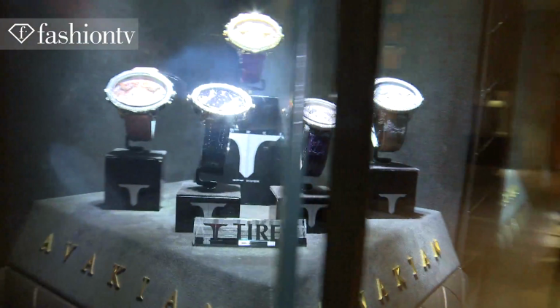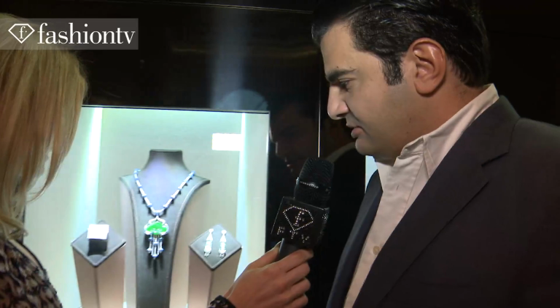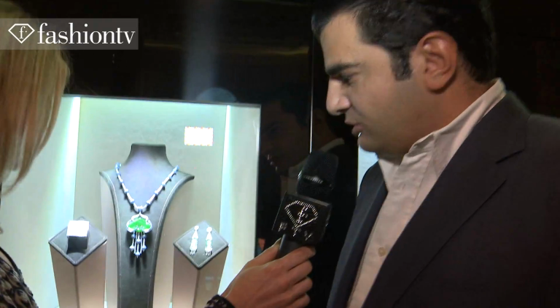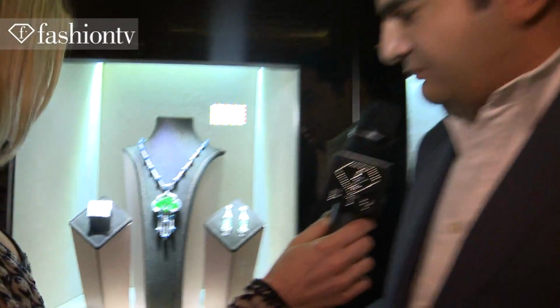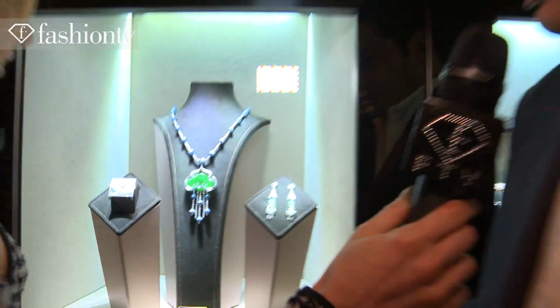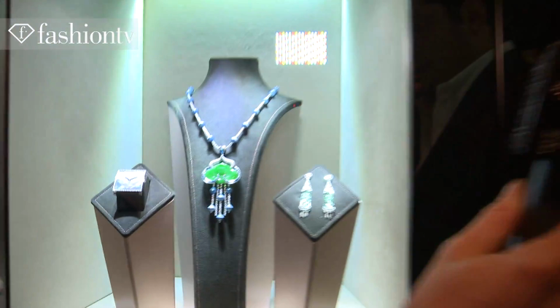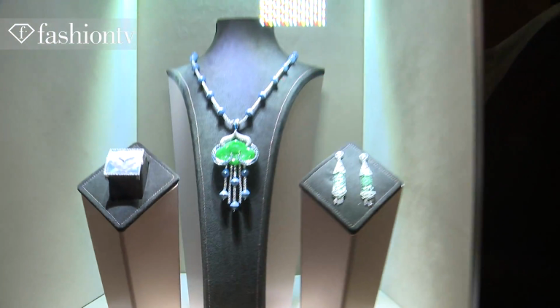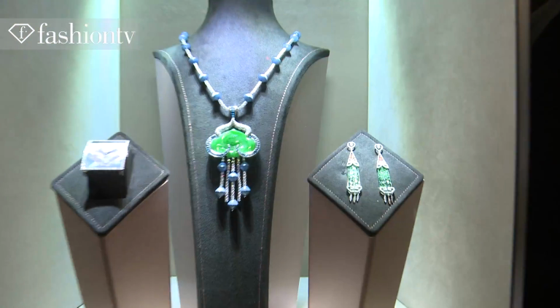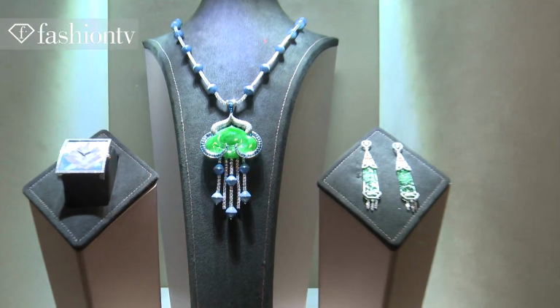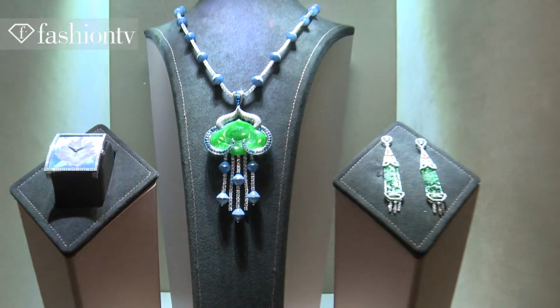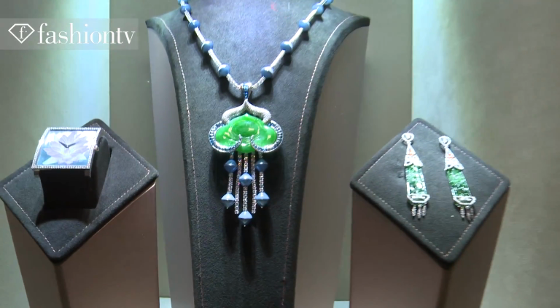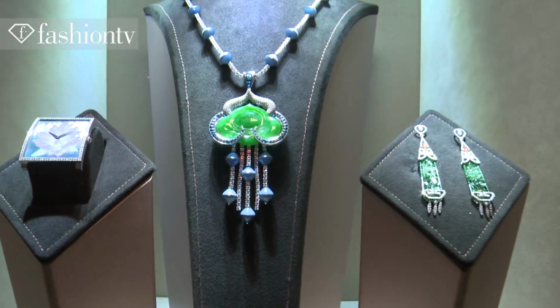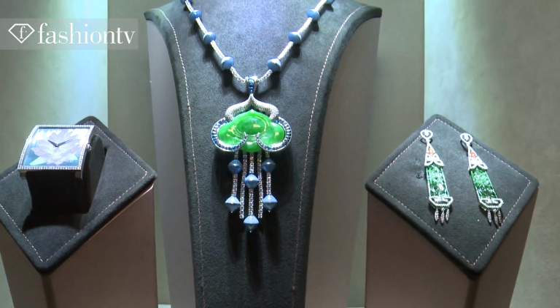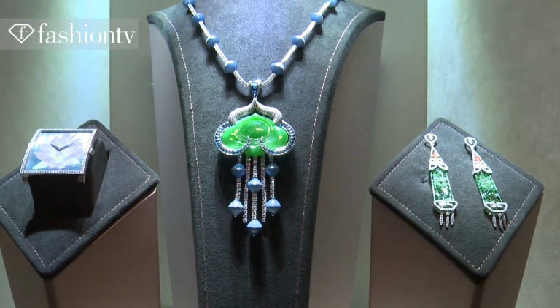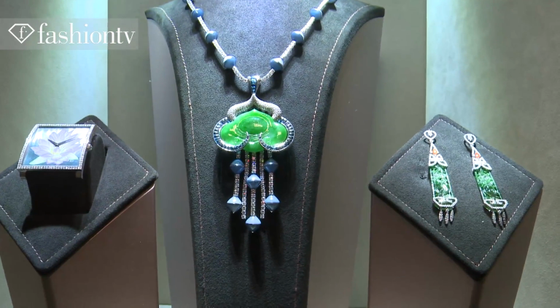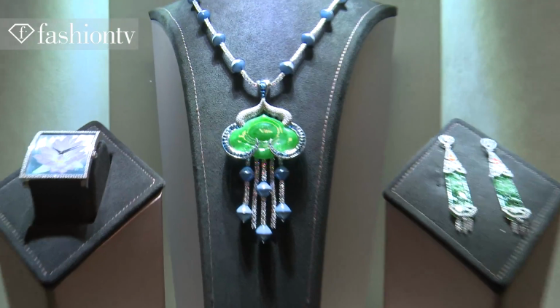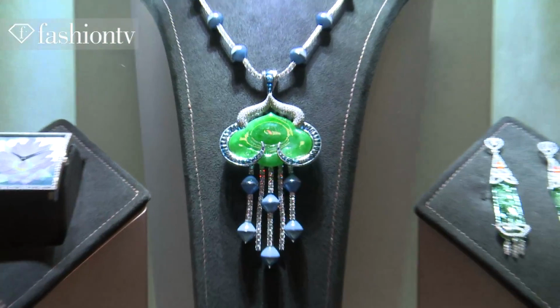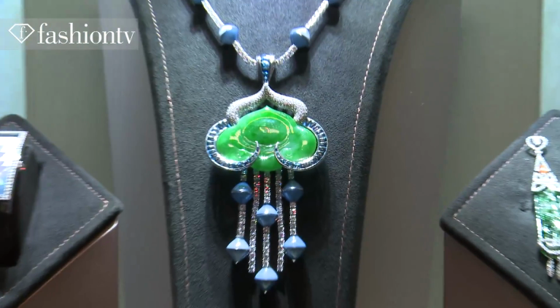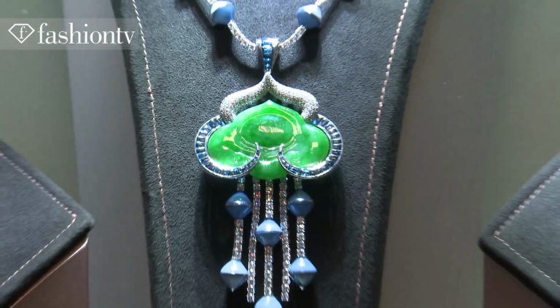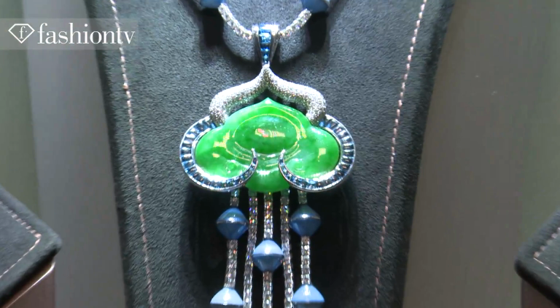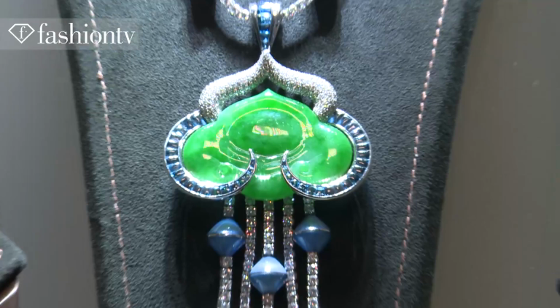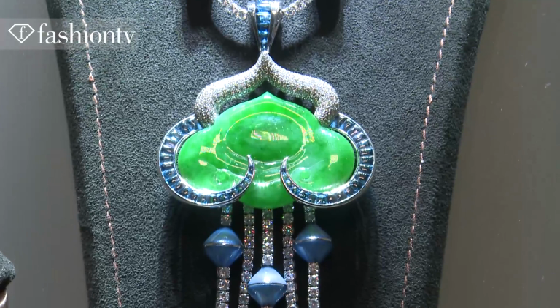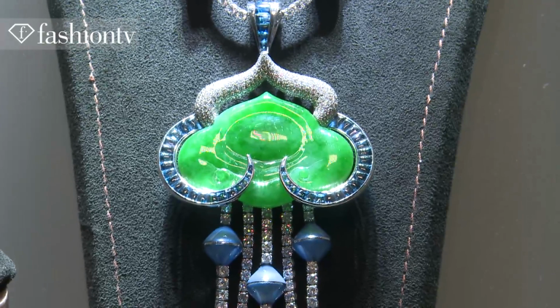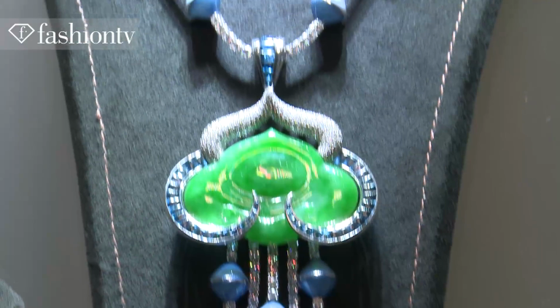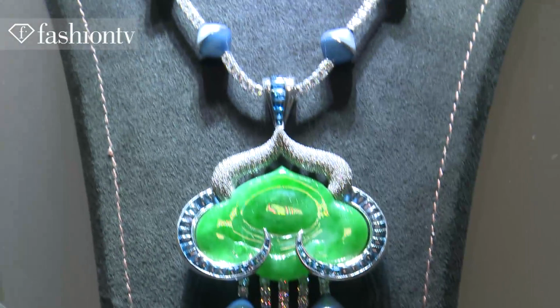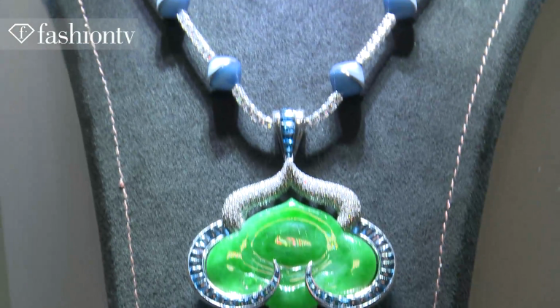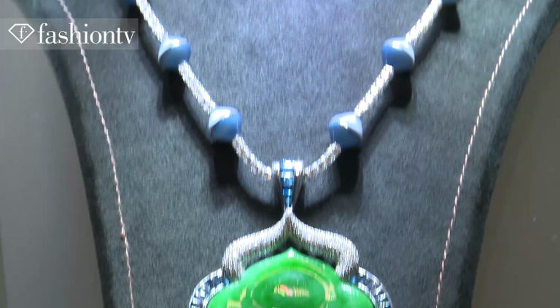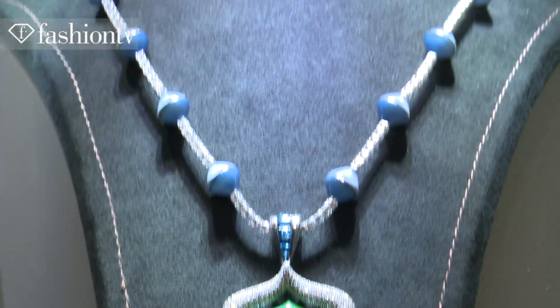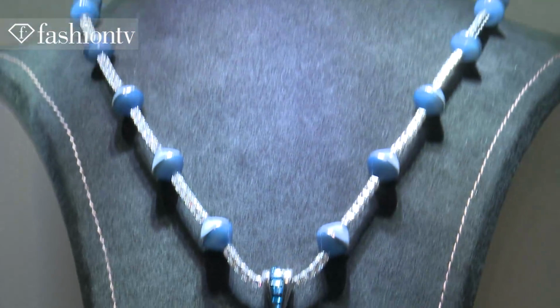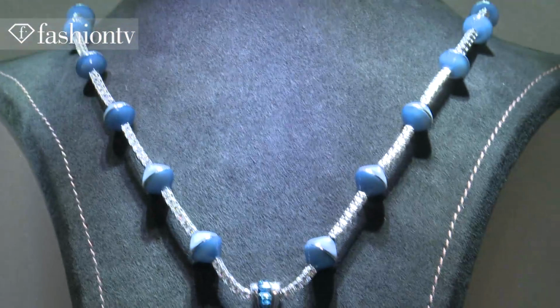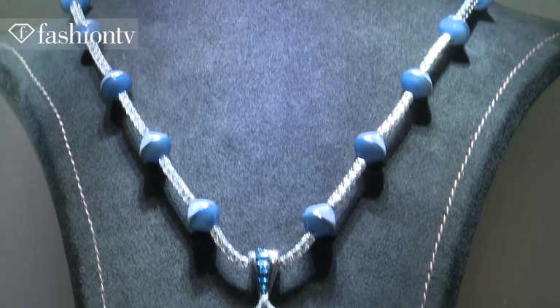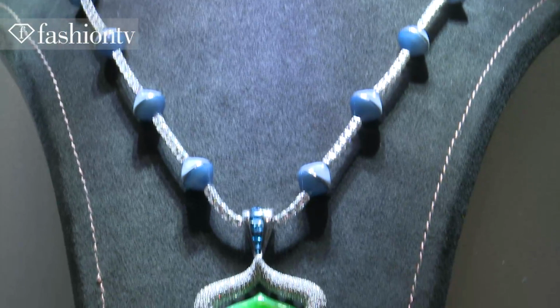This is an ancient piece of Chinese jade which we bought at an auction, and it took us about six months from A to Z to finish. We designed around it, so you have sapphires, diamonds, and mother of pearl.